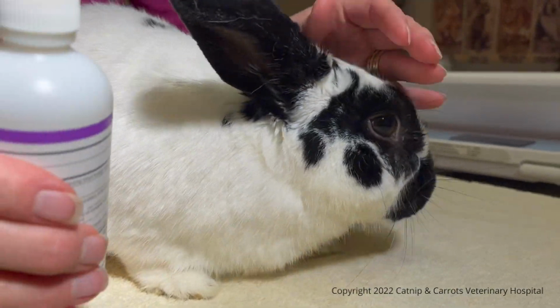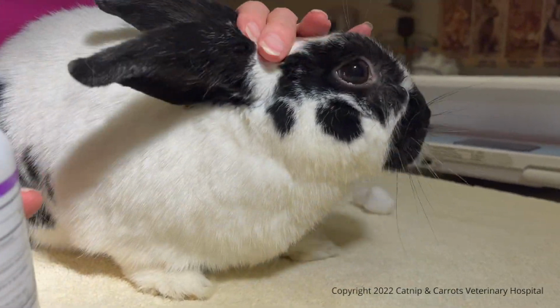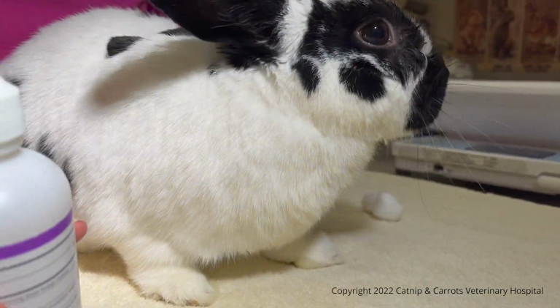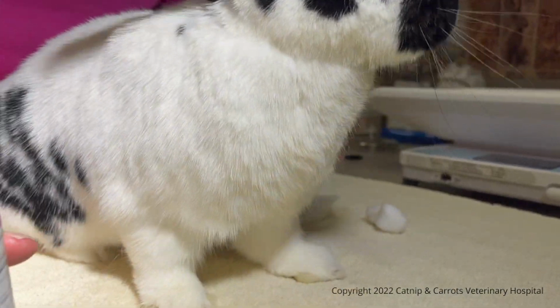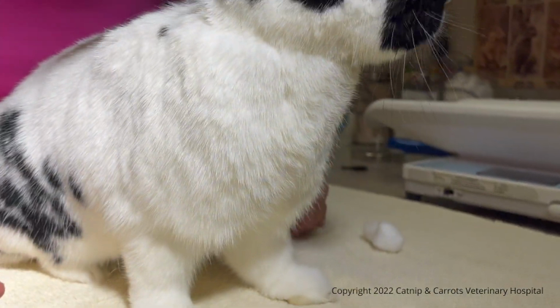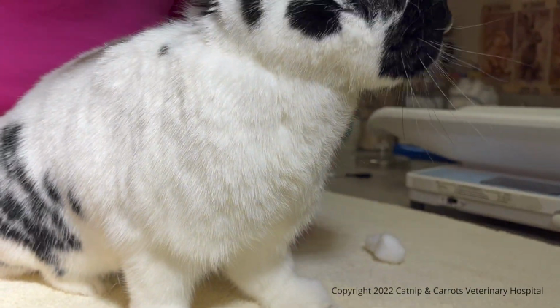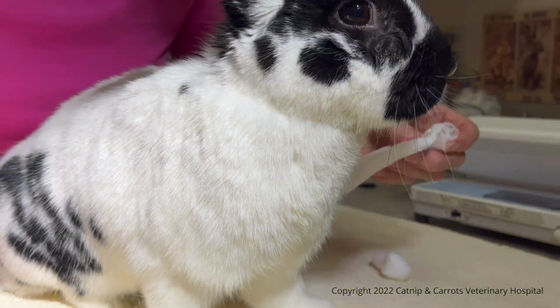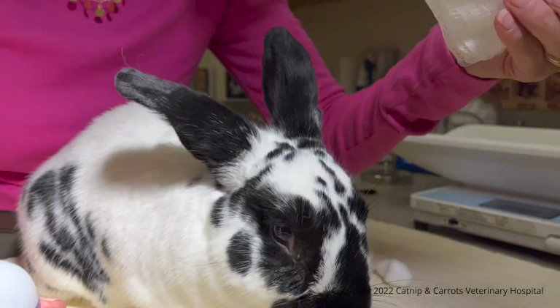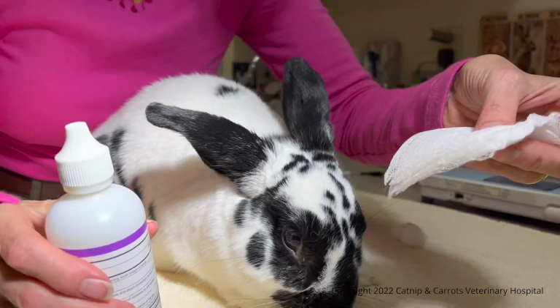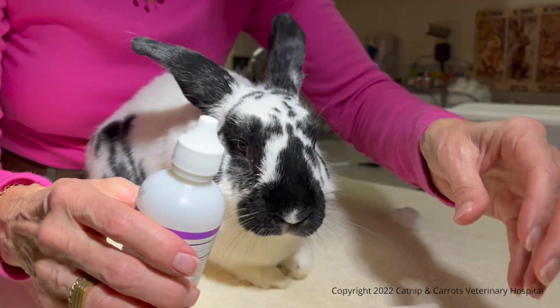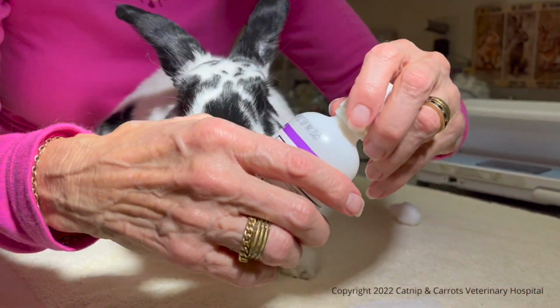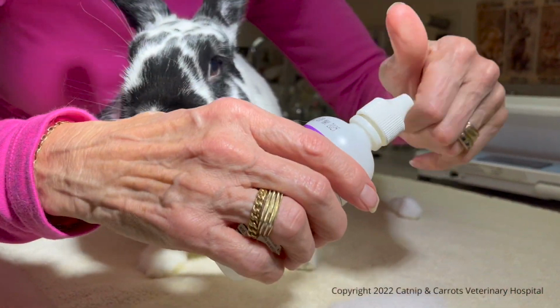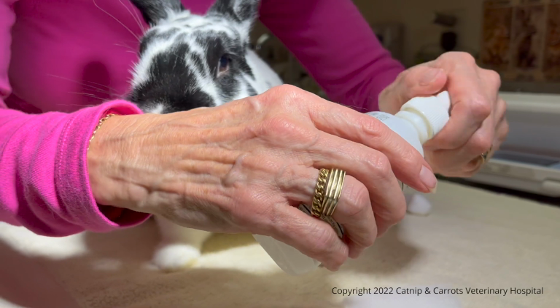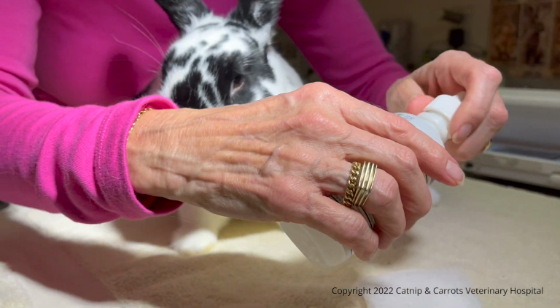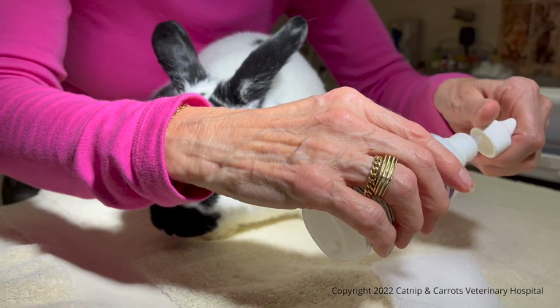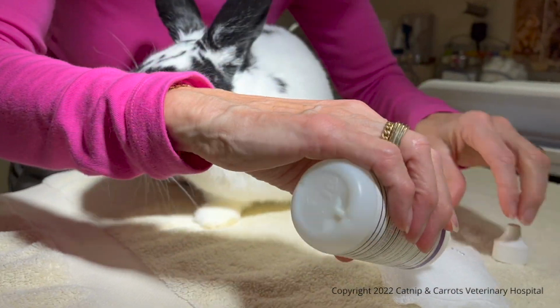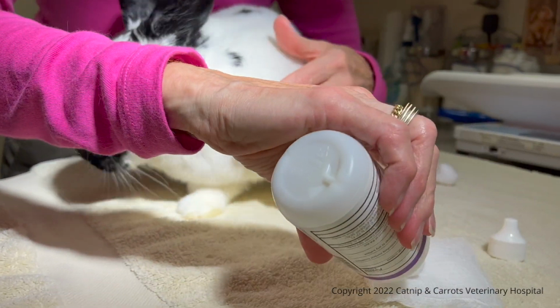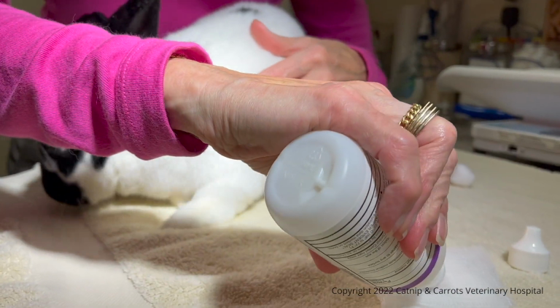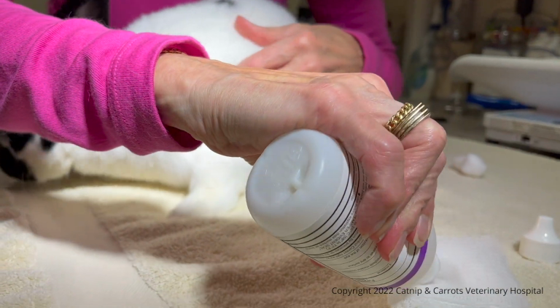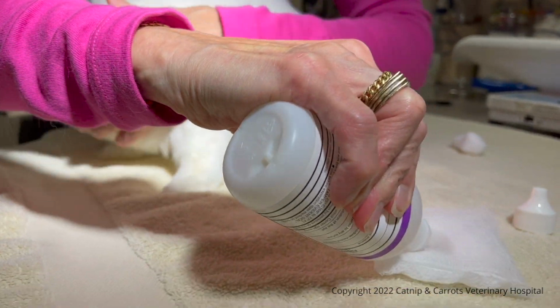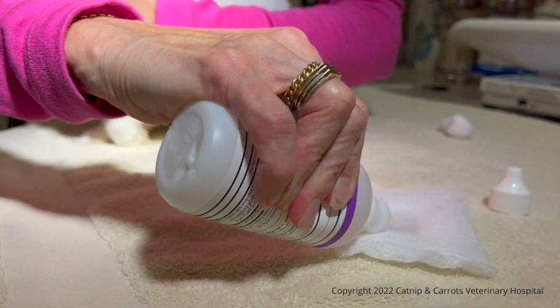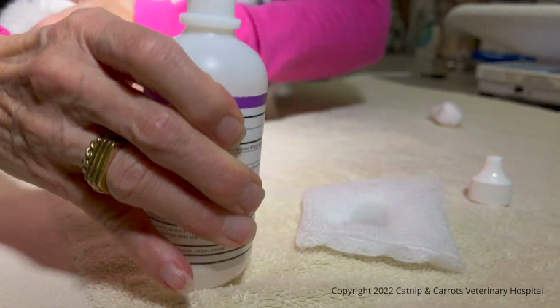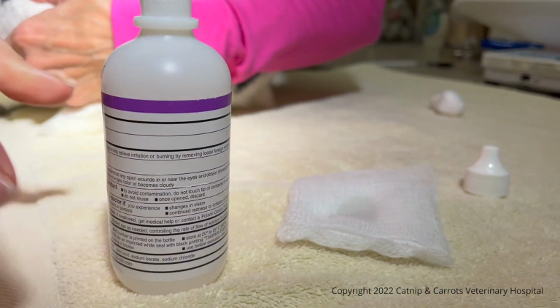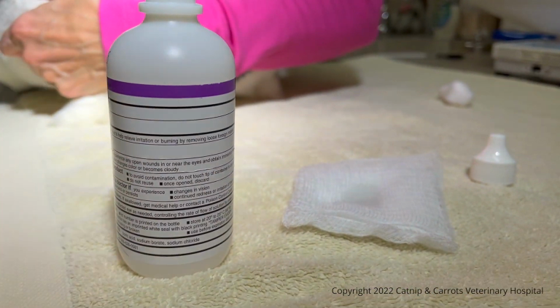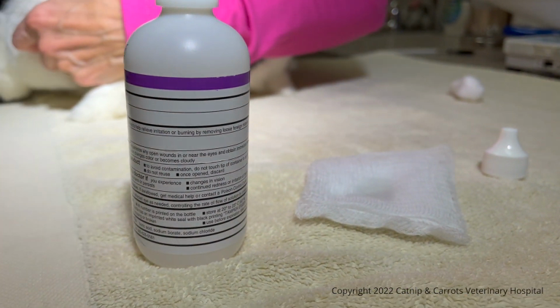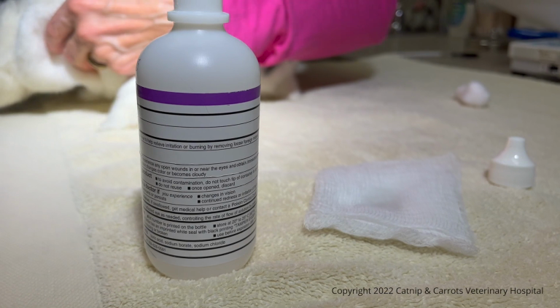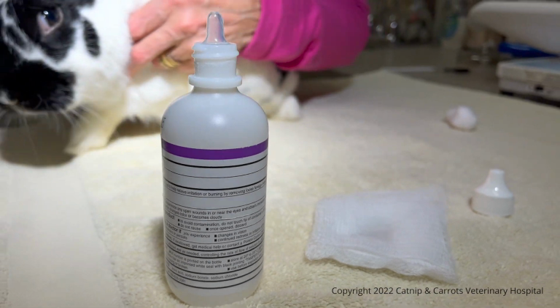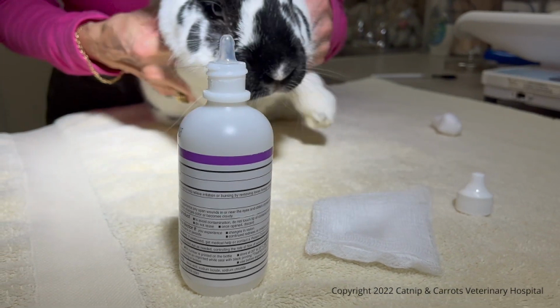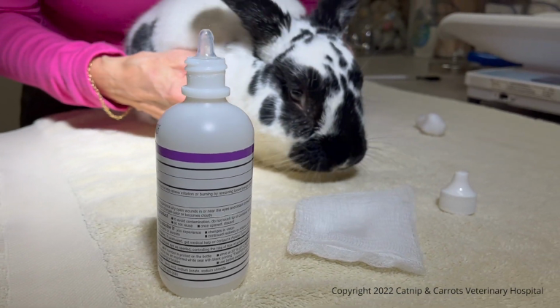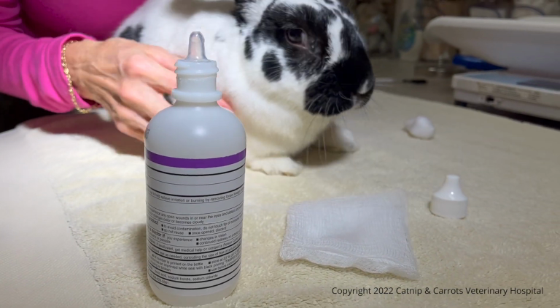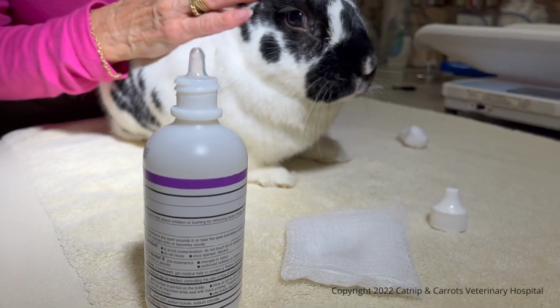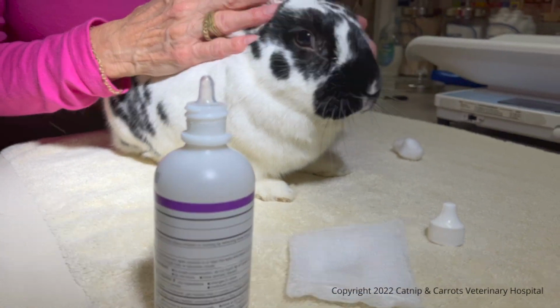We have gauze here; you can use cotton balls or you can use a cloth. Blotting it with a wet paper towel does nothing because it's not going to get wet enough.